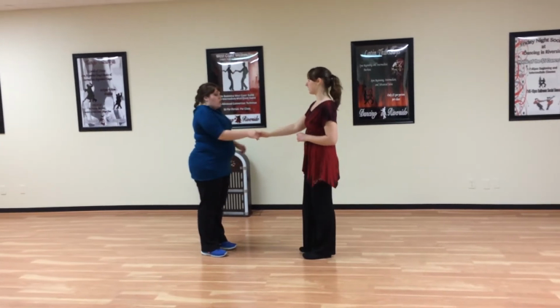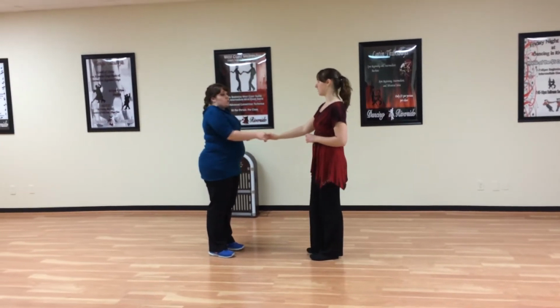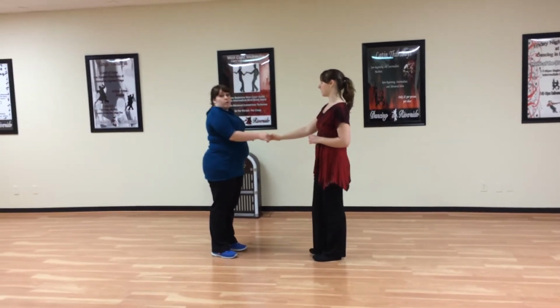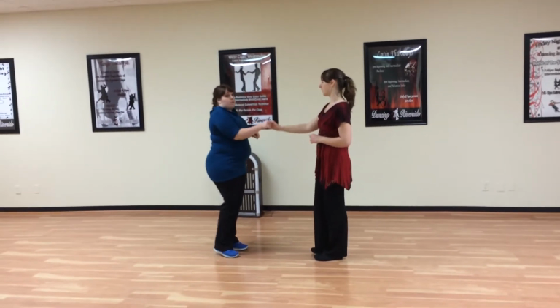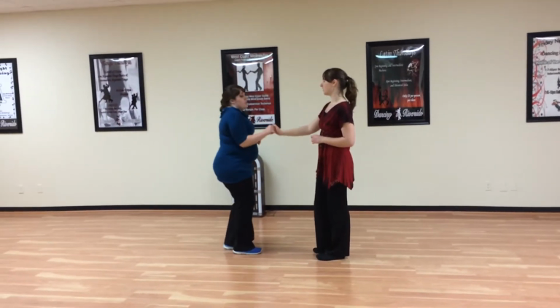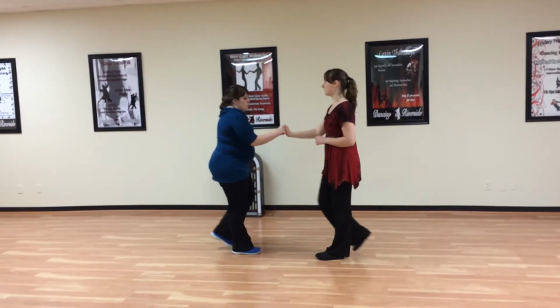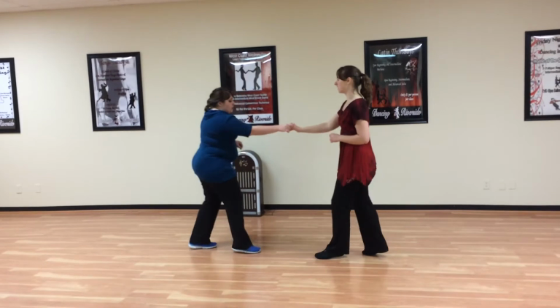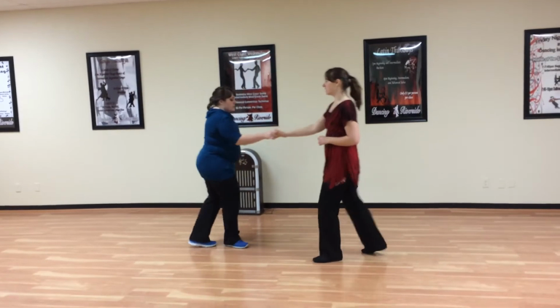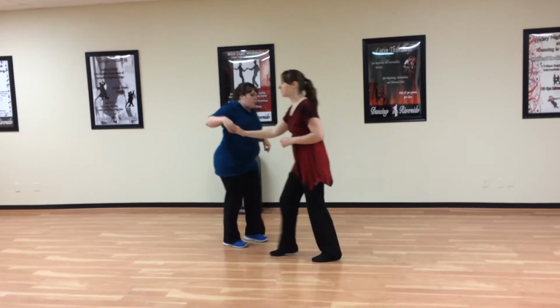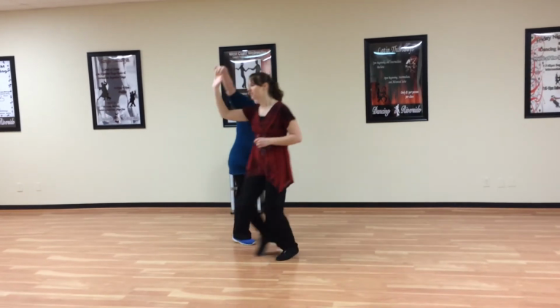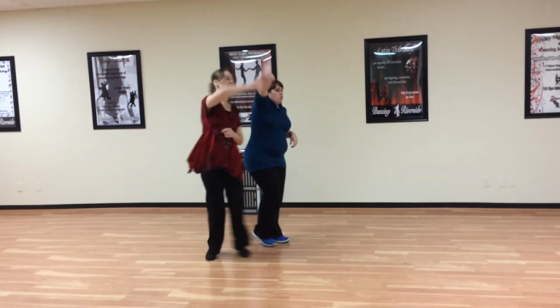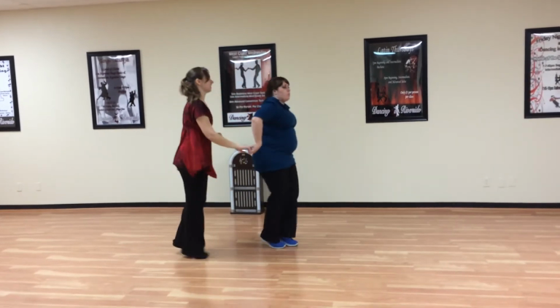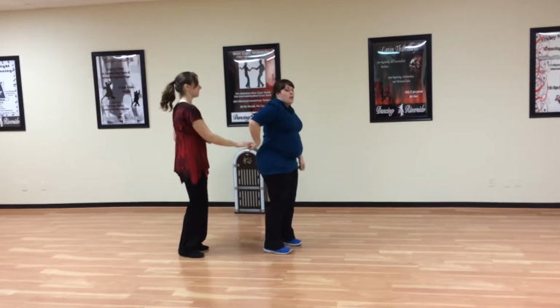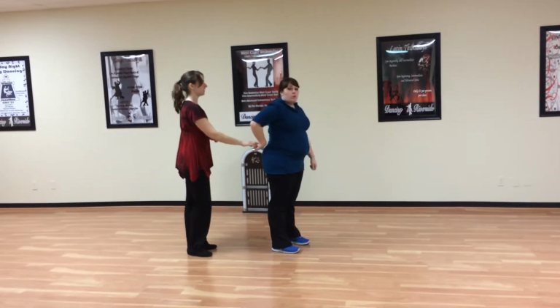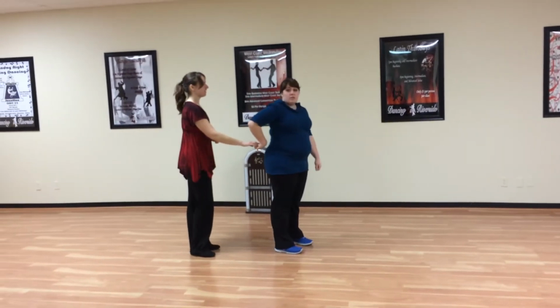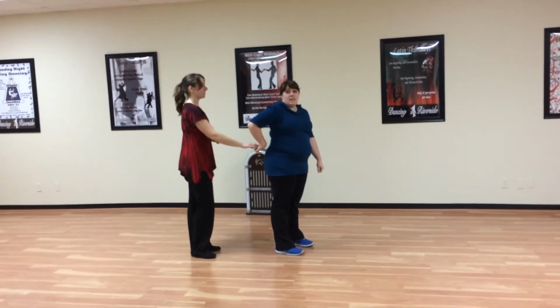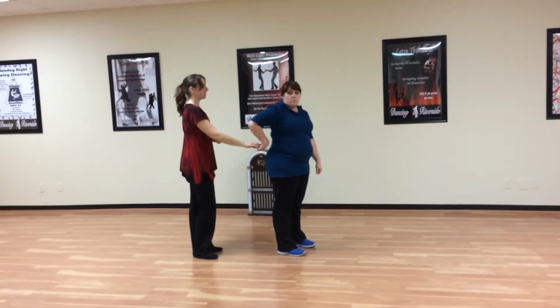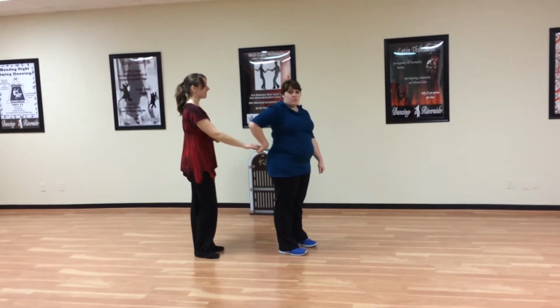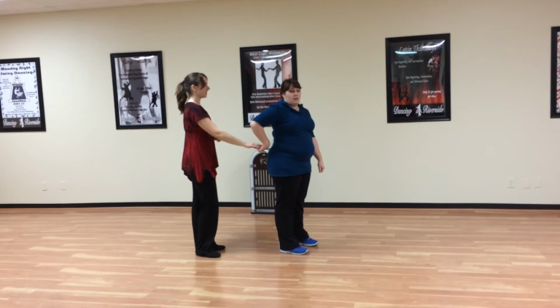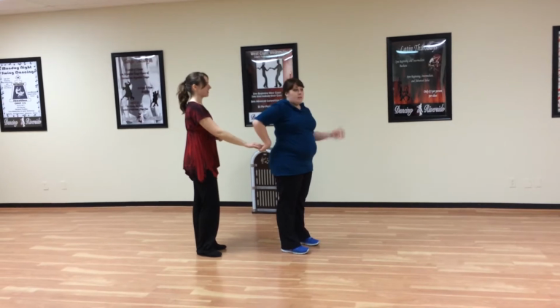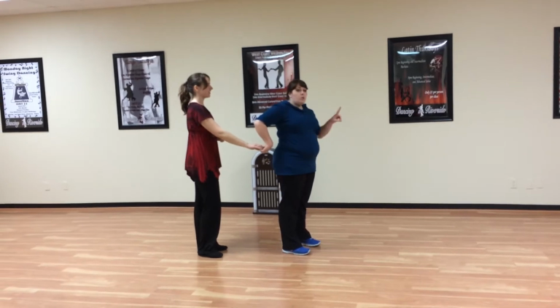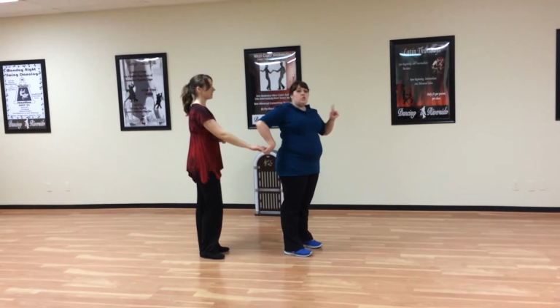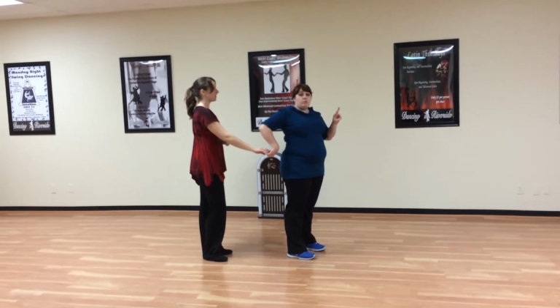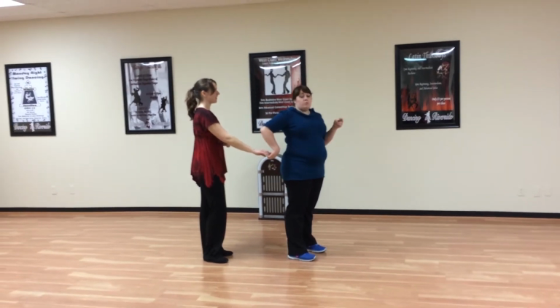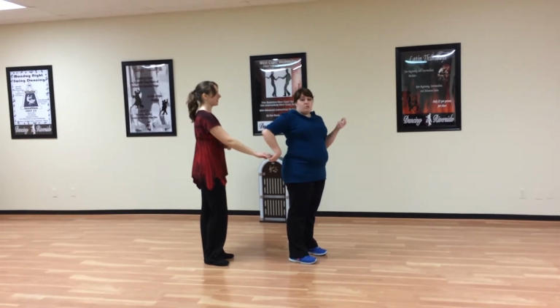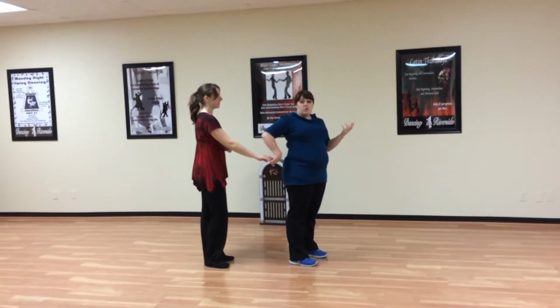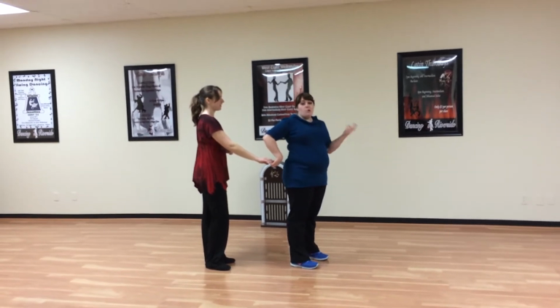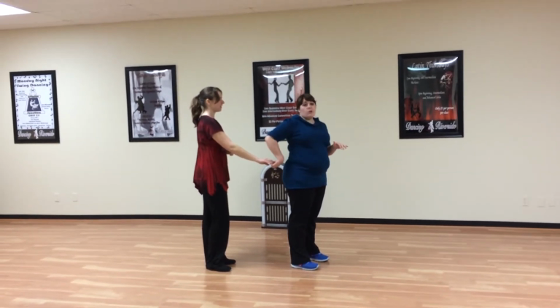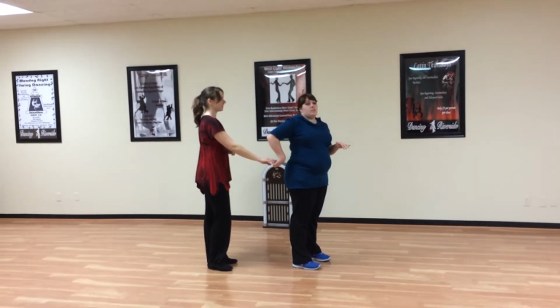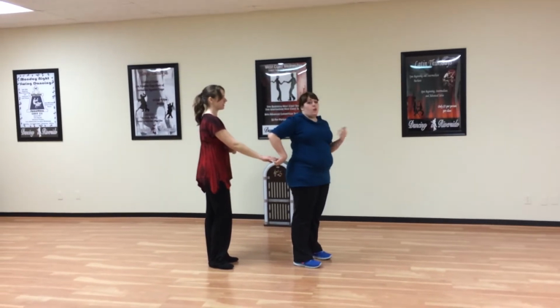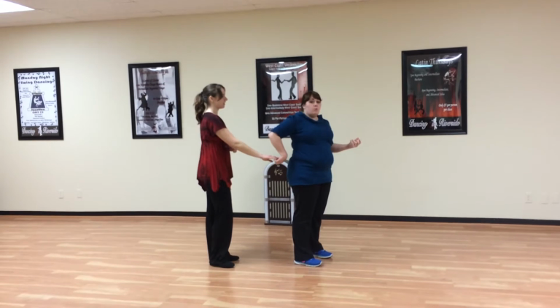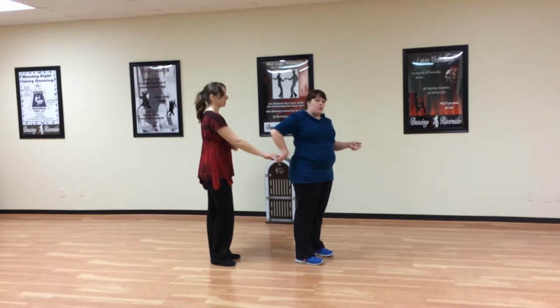So we just want to bring her behind me. I do a straight rock step, triple, triple, and bring her into tandem position behind me. From here we did two different moves — either a tuck turn or an inside turn. I will do both for you.